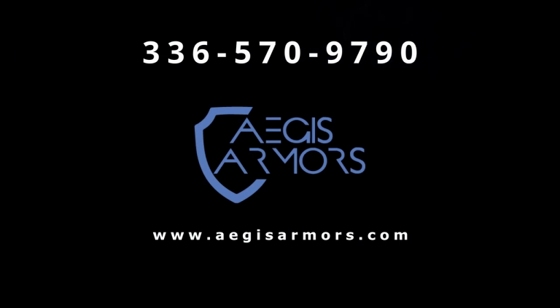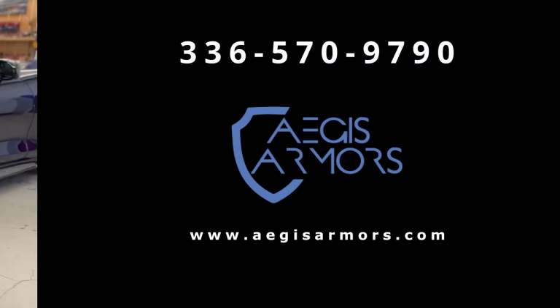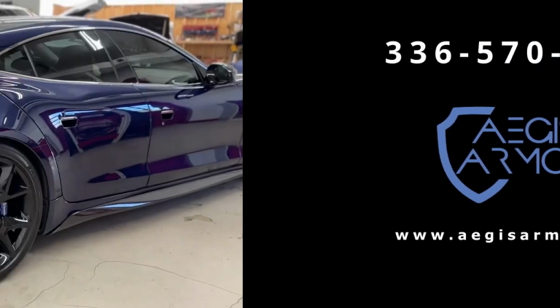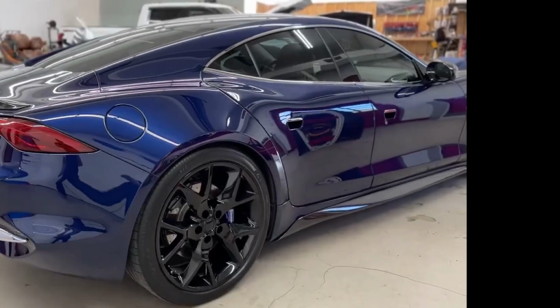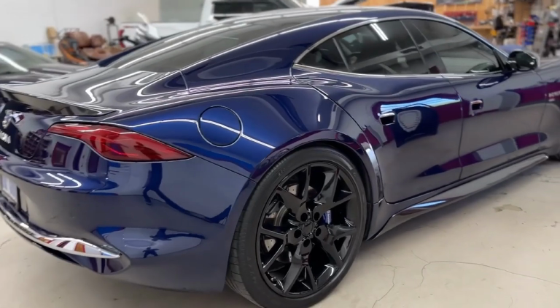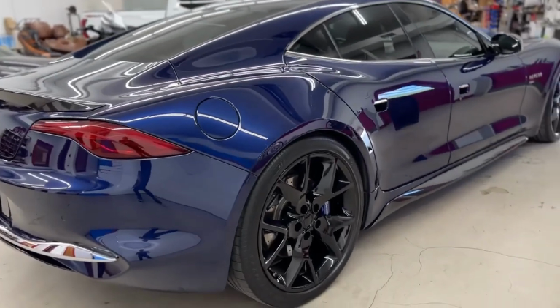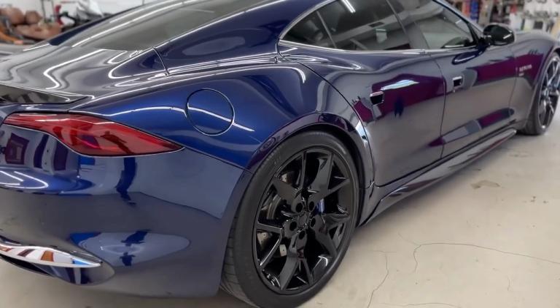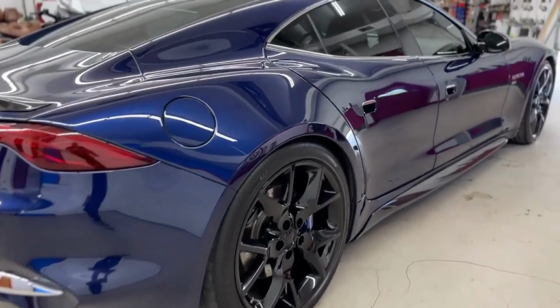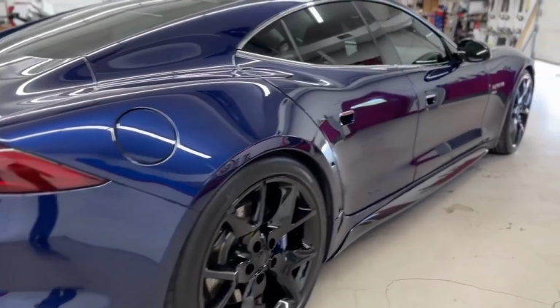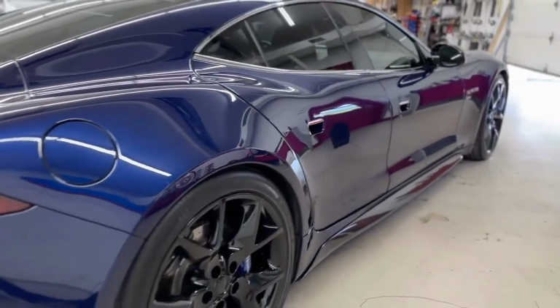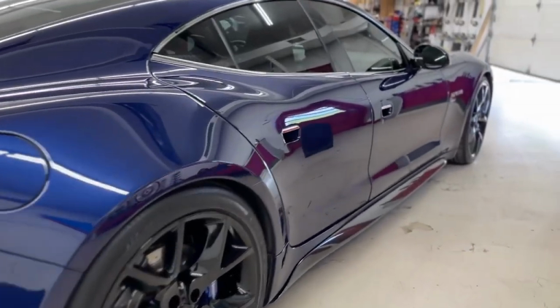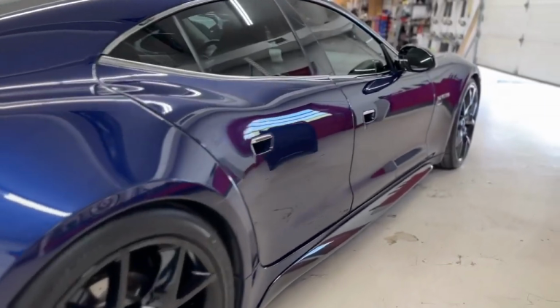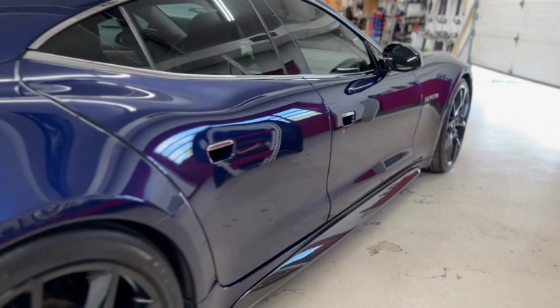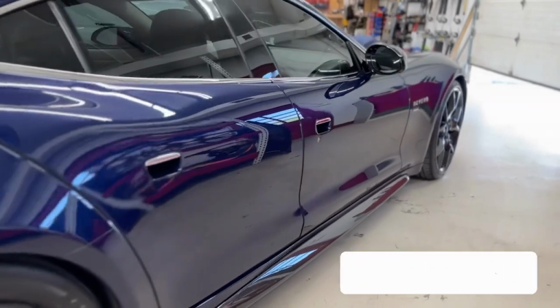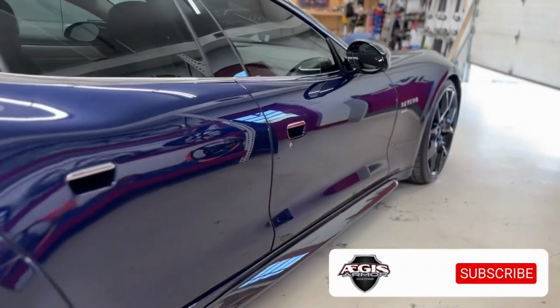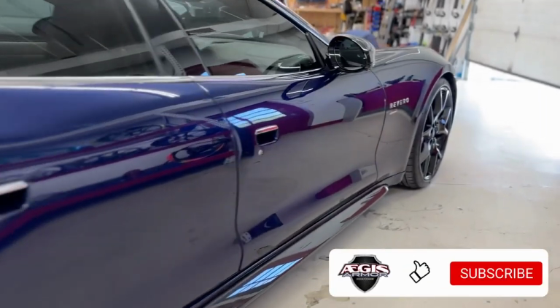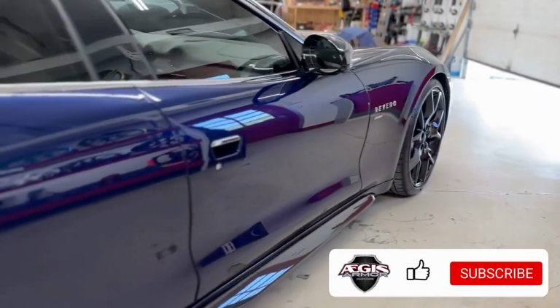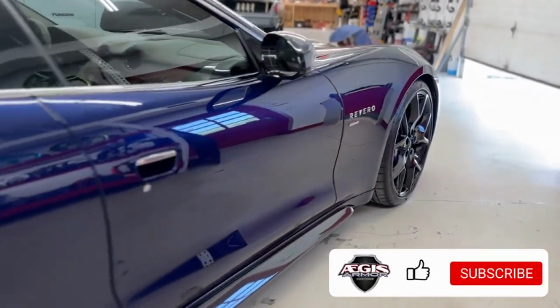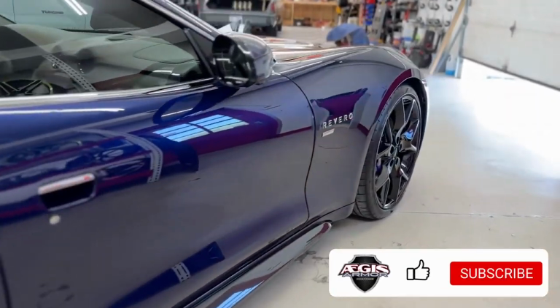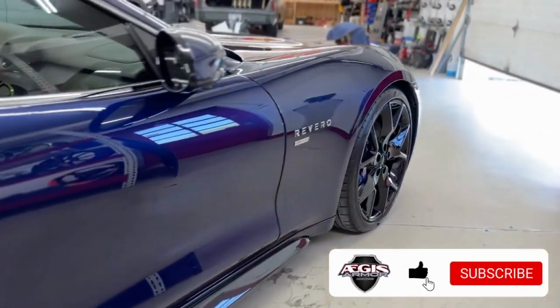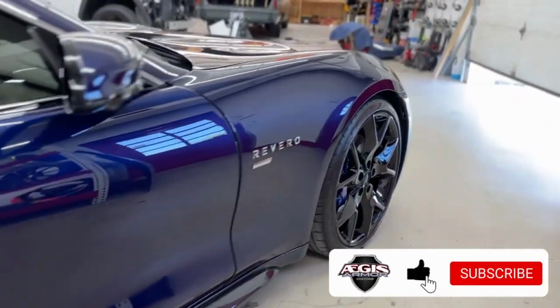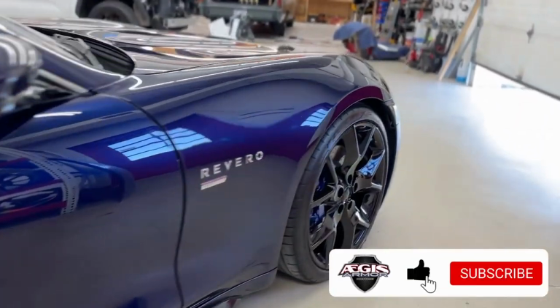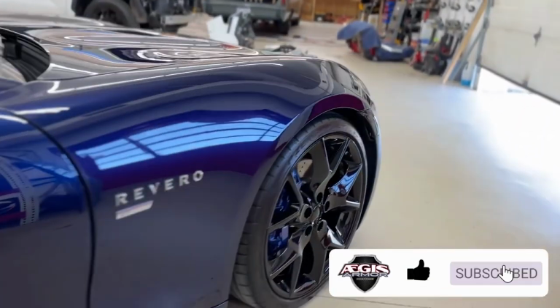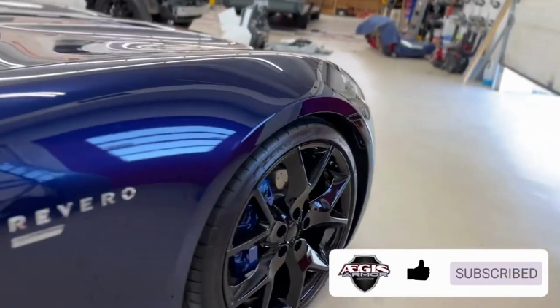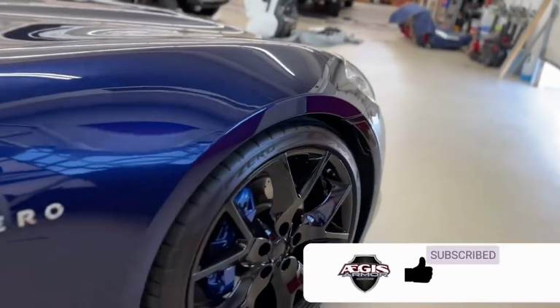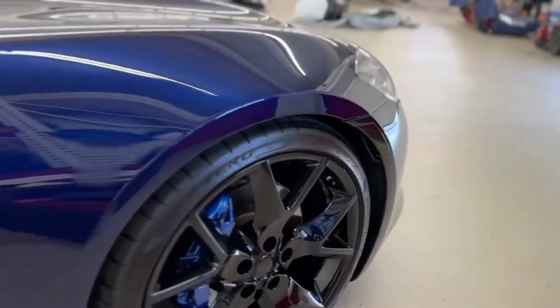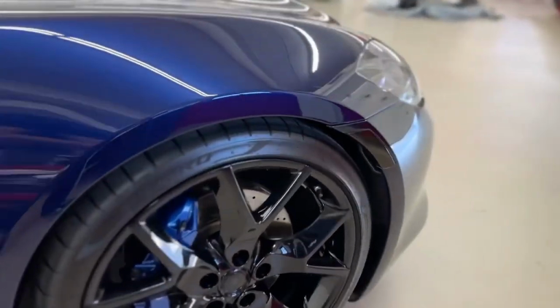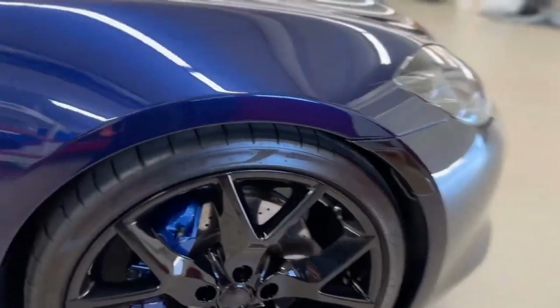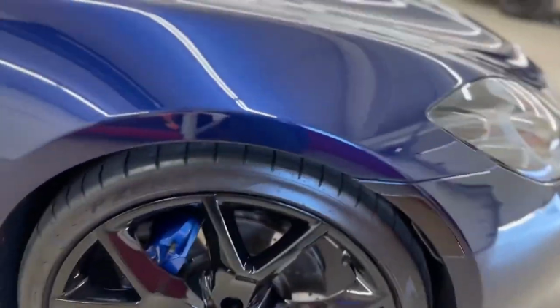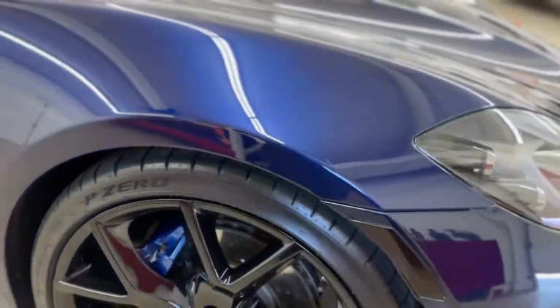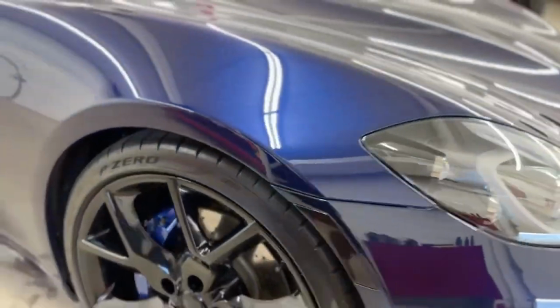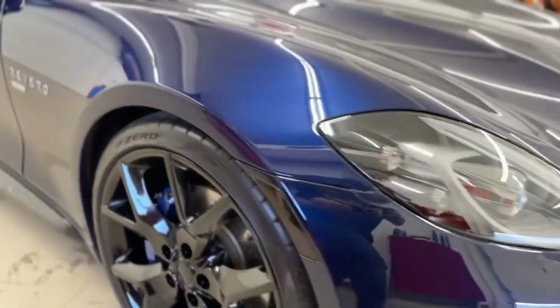Aegis Armor specializes in providing premium automotive coating services including paint correction and ceramic coating. Our expert technicians are trained to meticulously restore and enhance the exterior of your vehicle, ensuring a flawless and long-lasting finish.